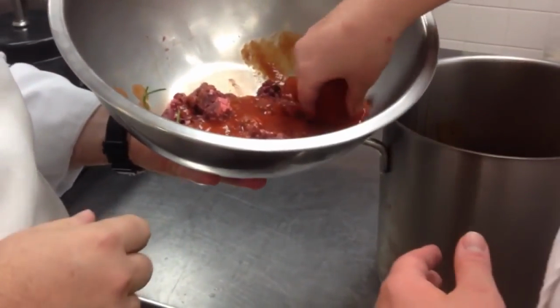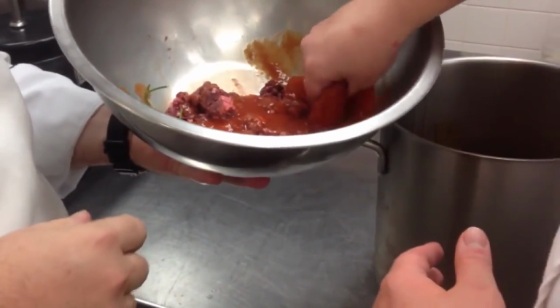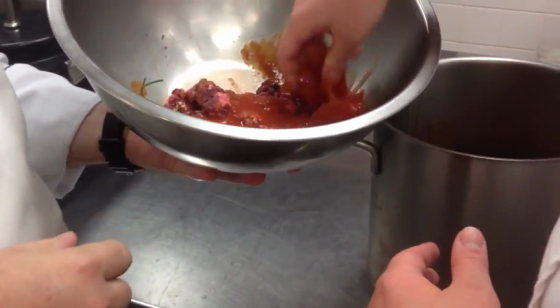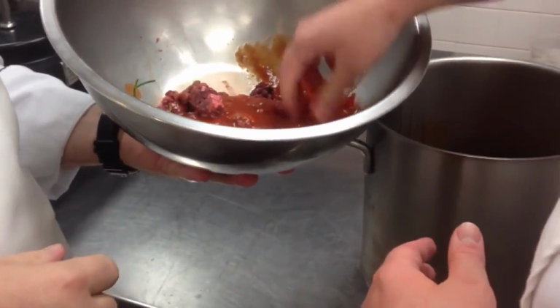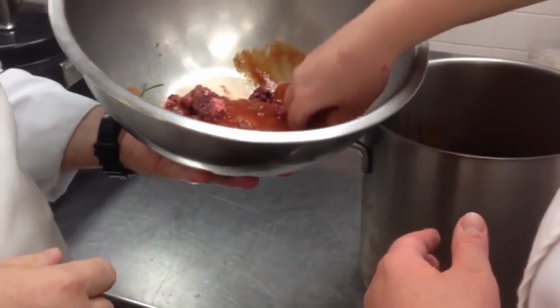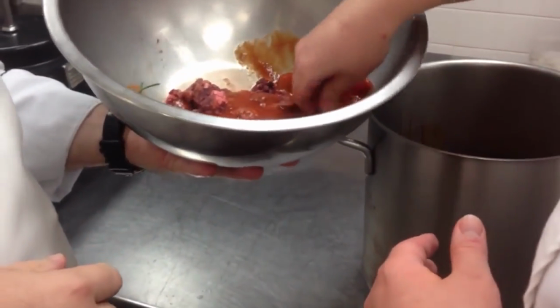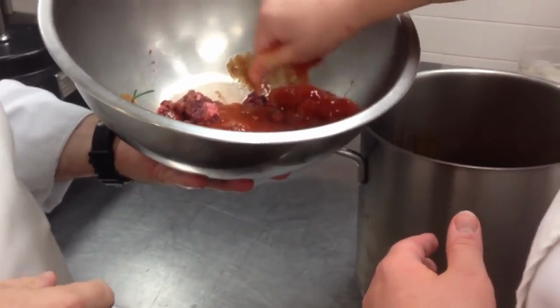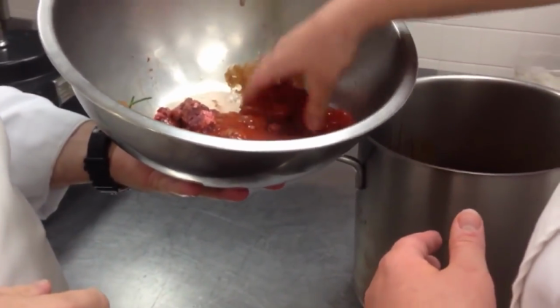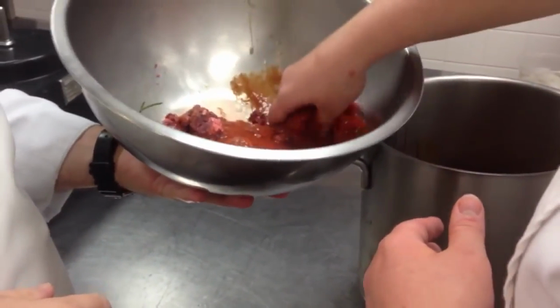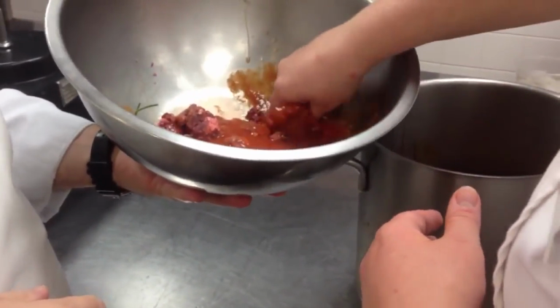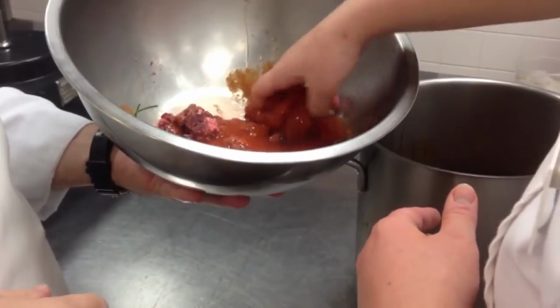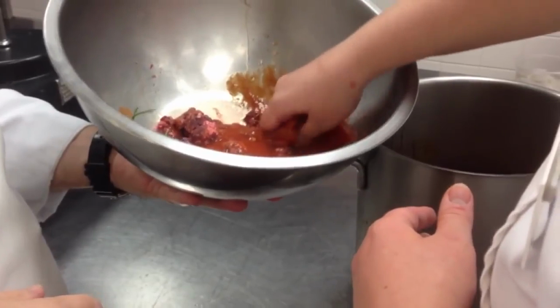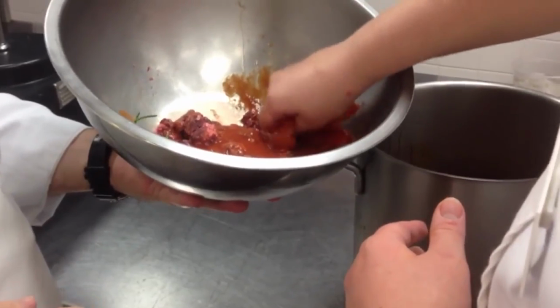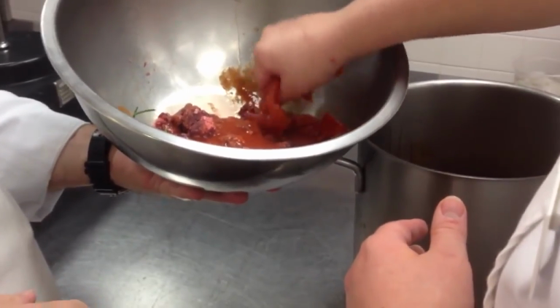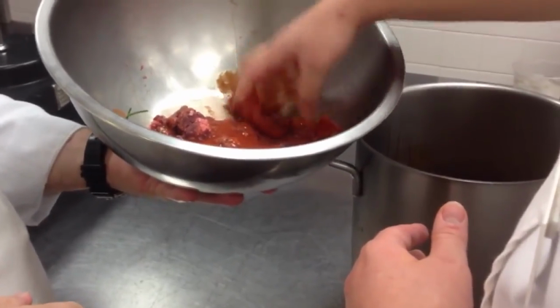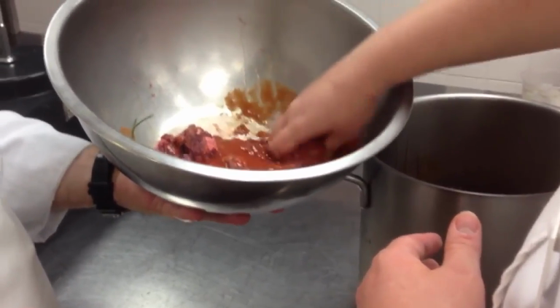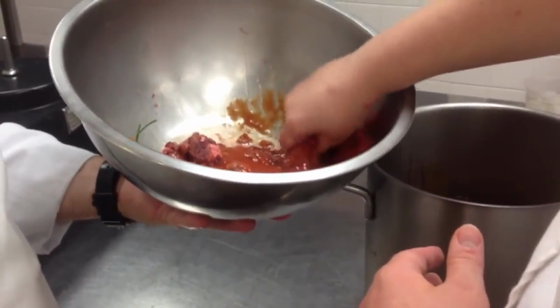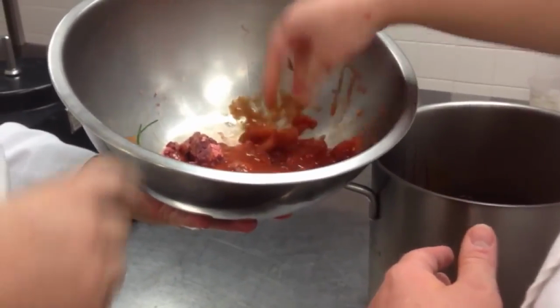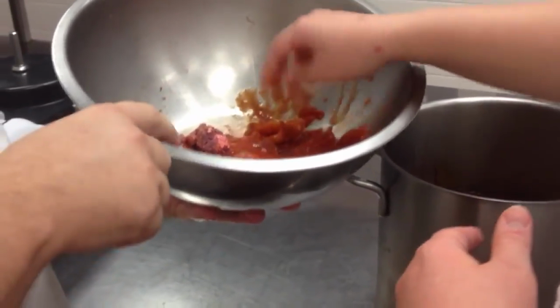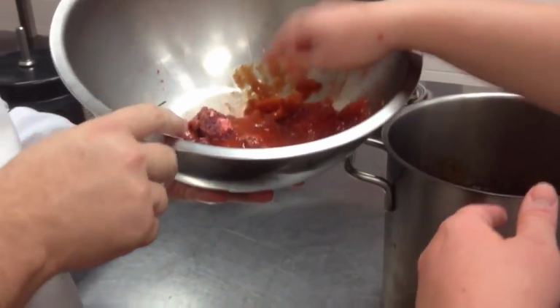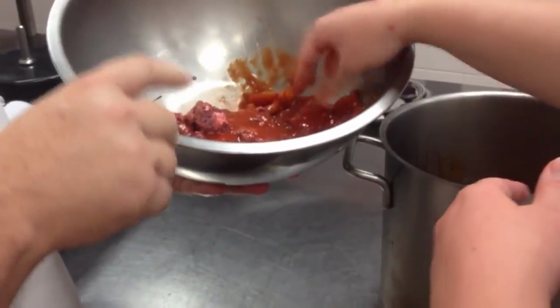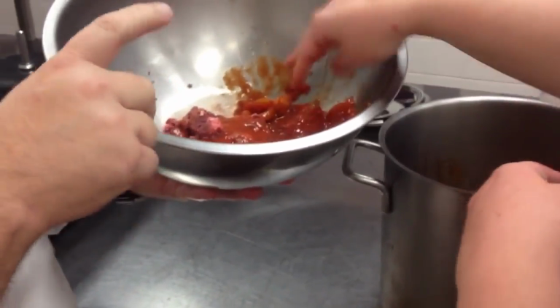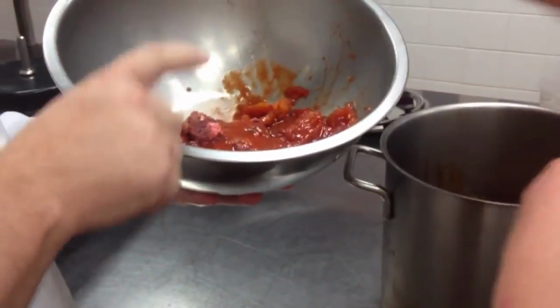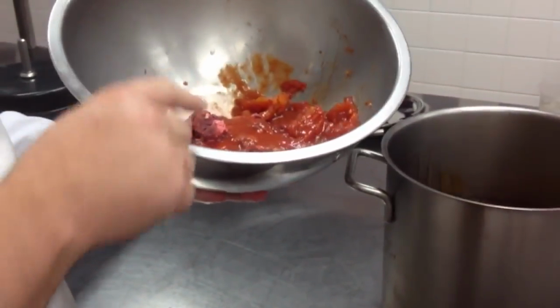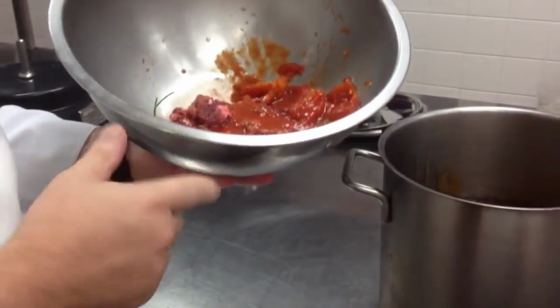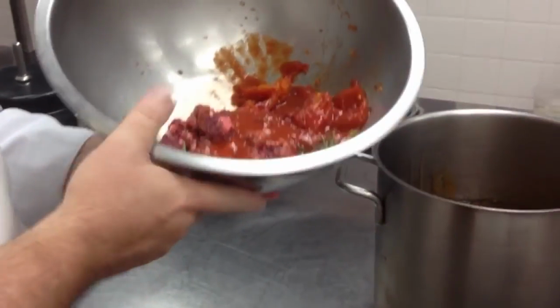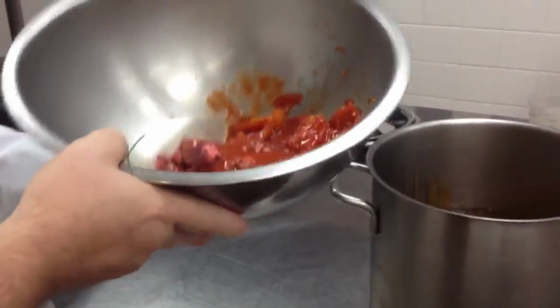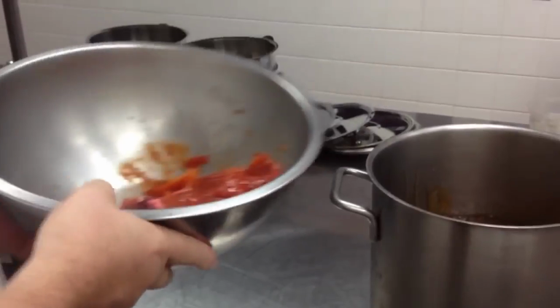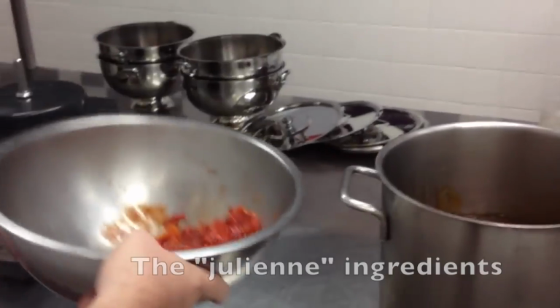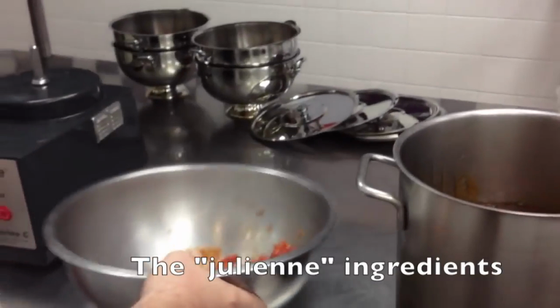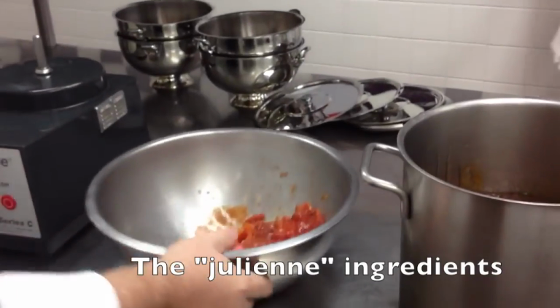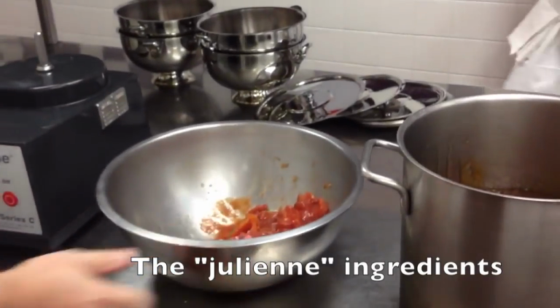It doesn't have the carrots or anything — juicy, lovely. I'll just add bay leaf and some thyme there as well, and now for the julienne vegetables.